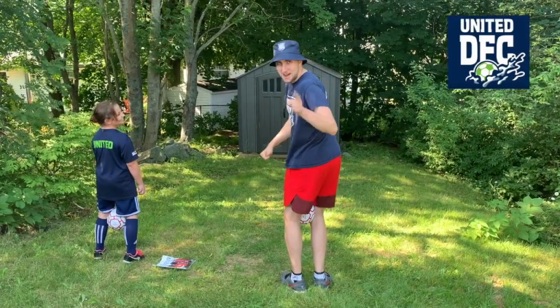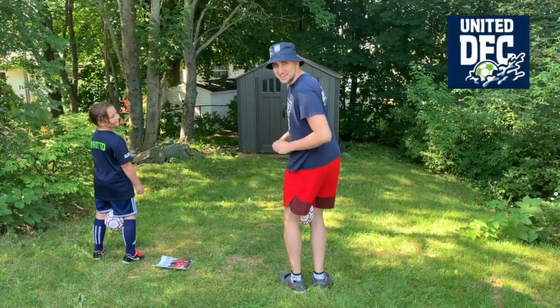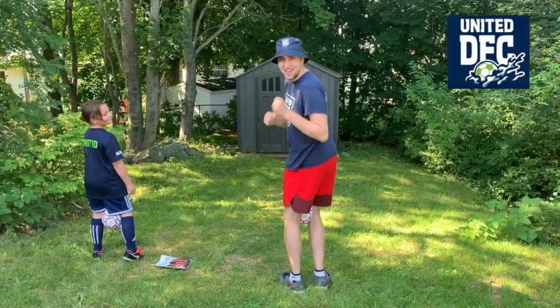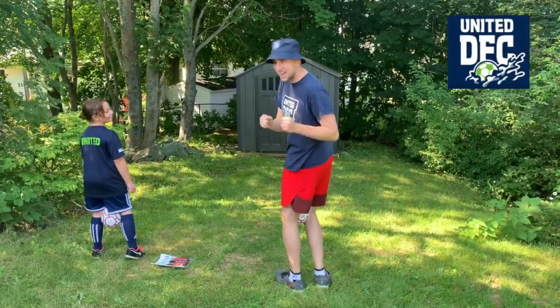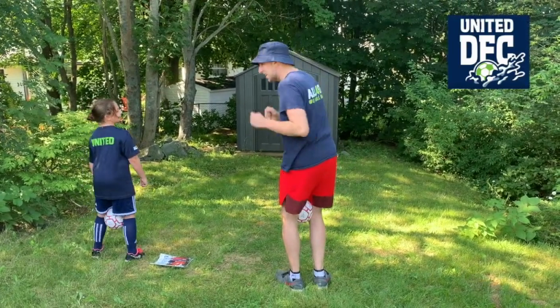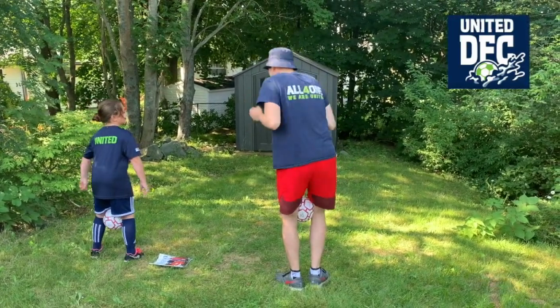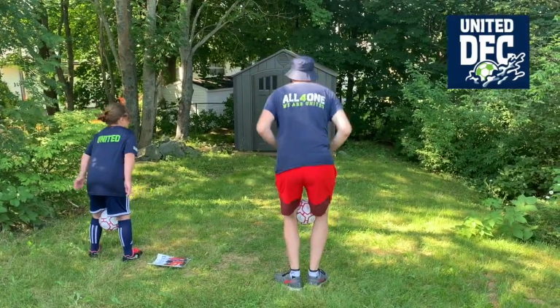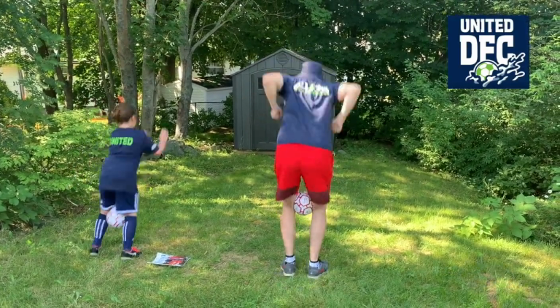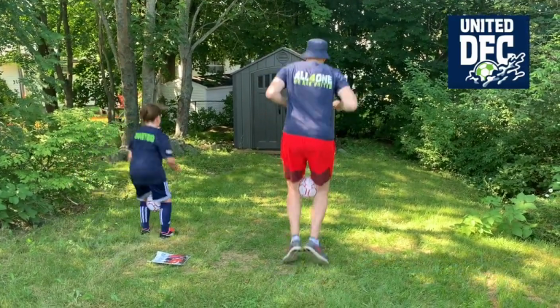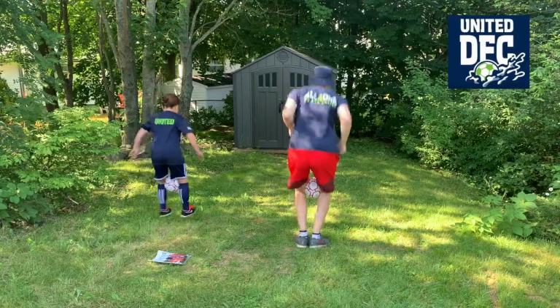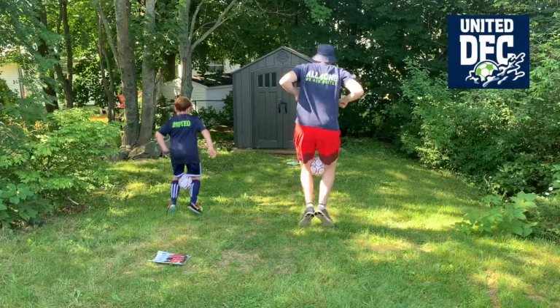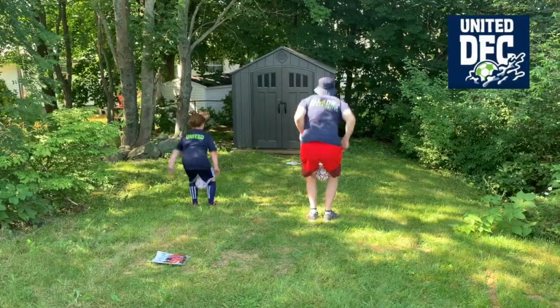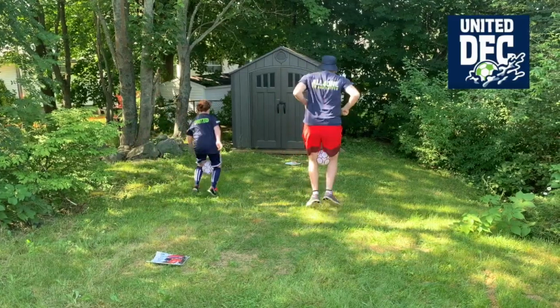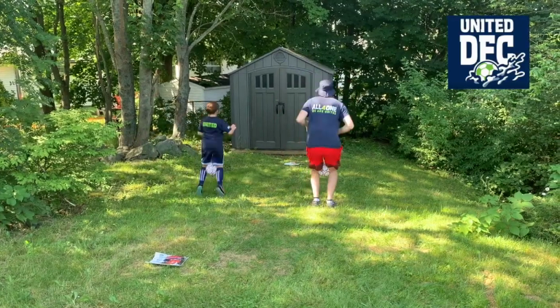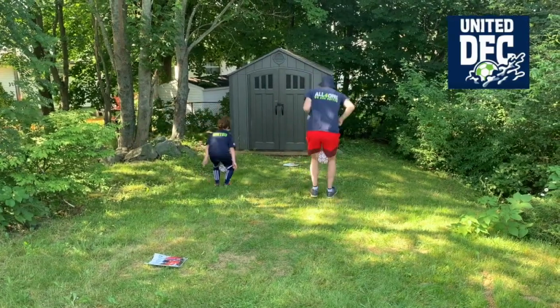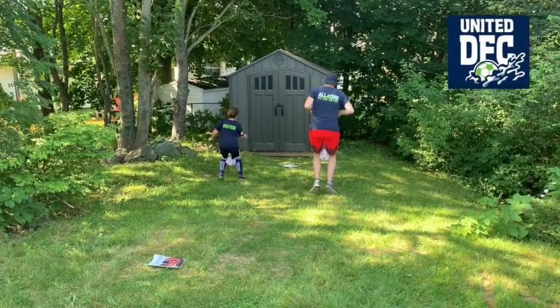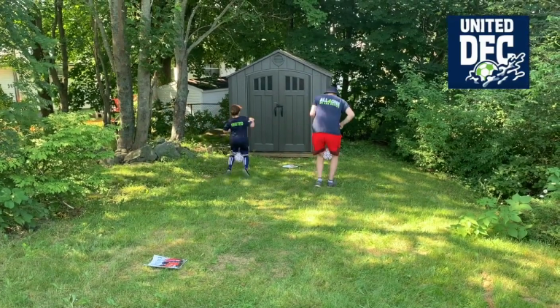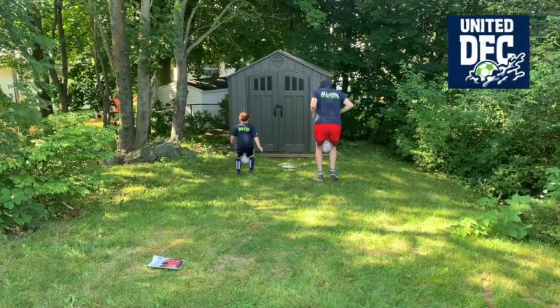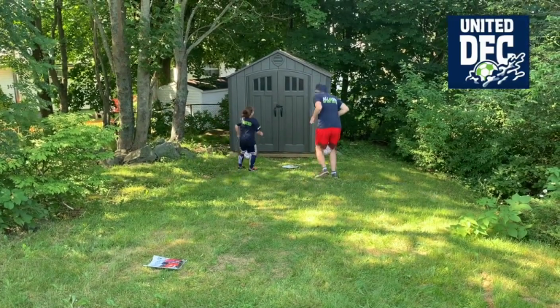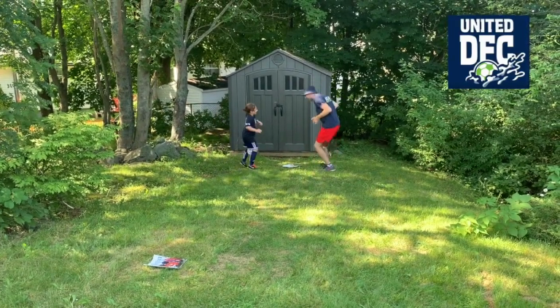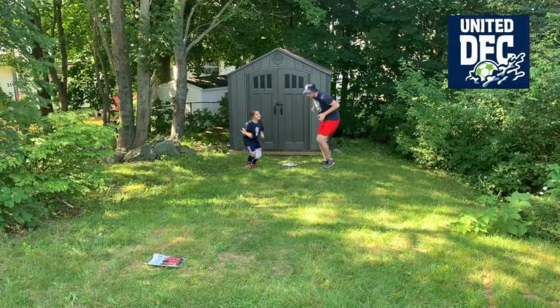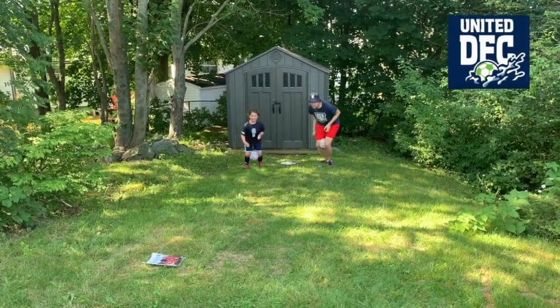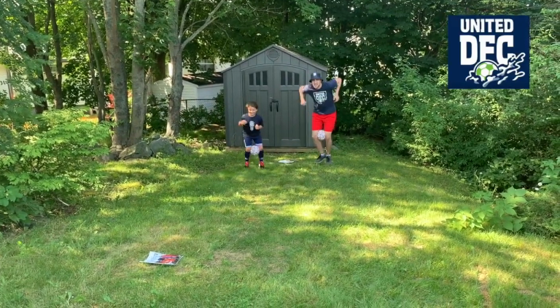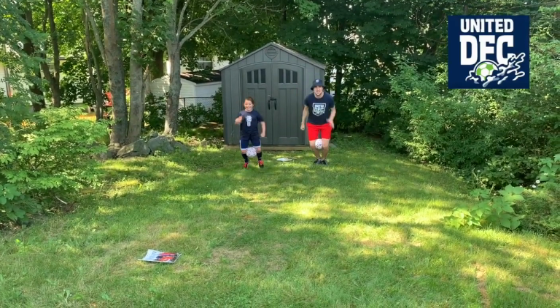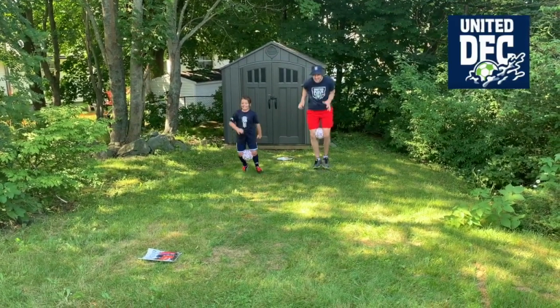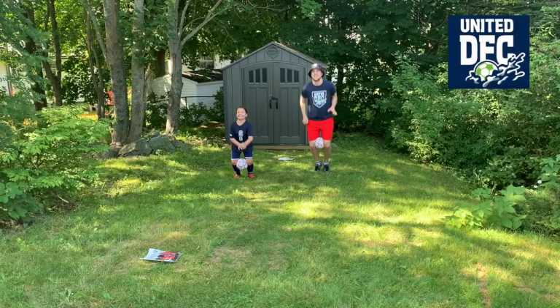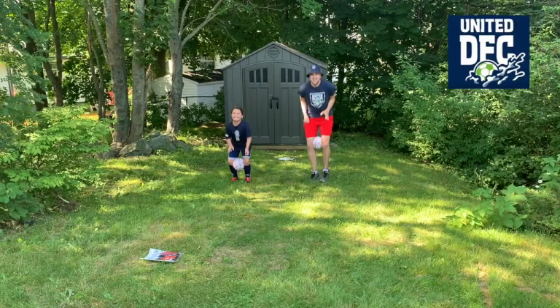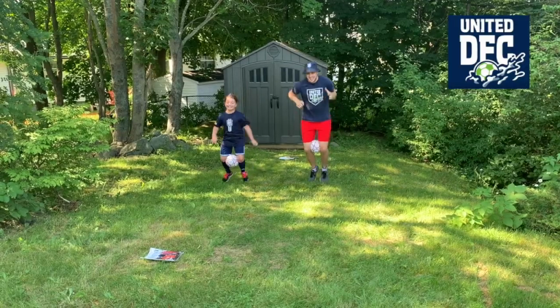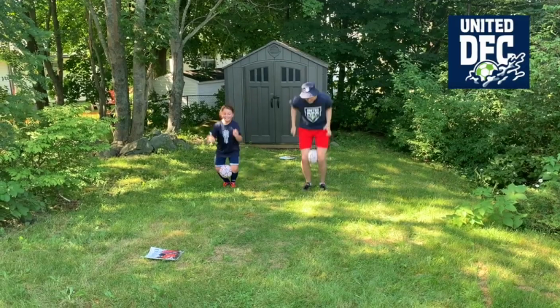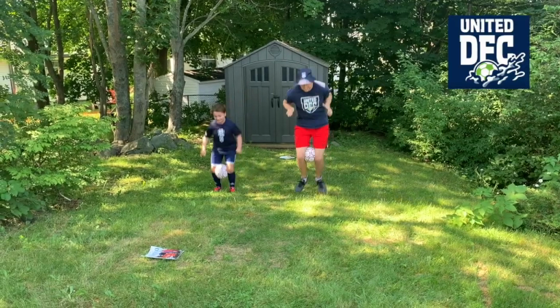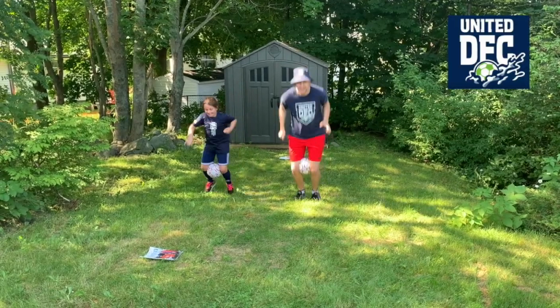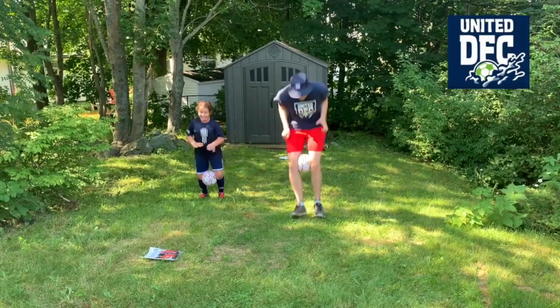Ready, set, go! Oh my gosh! Oh my gosh! Ha!